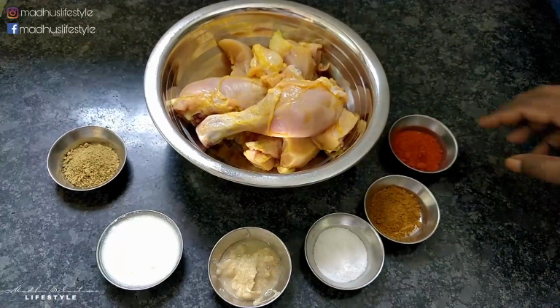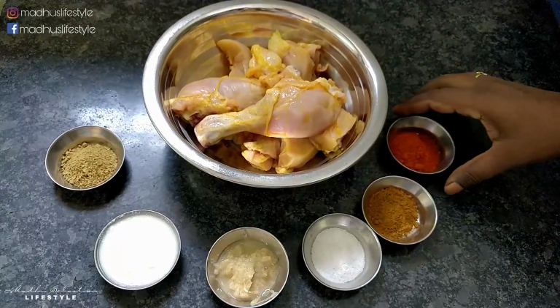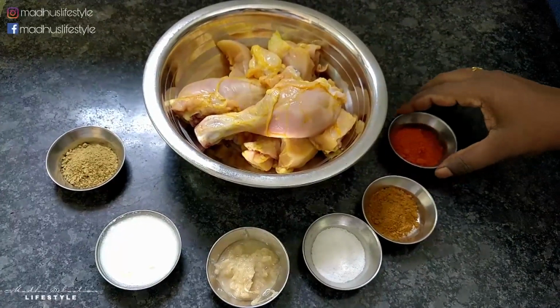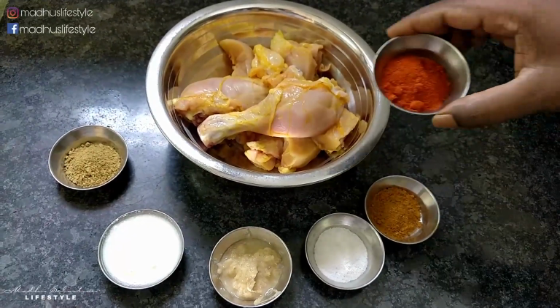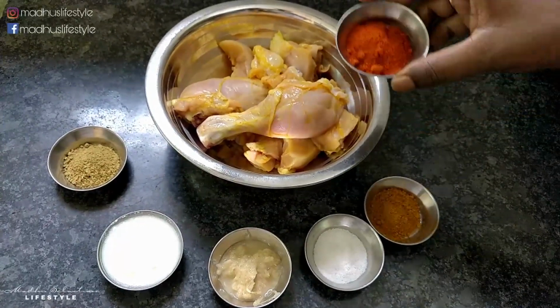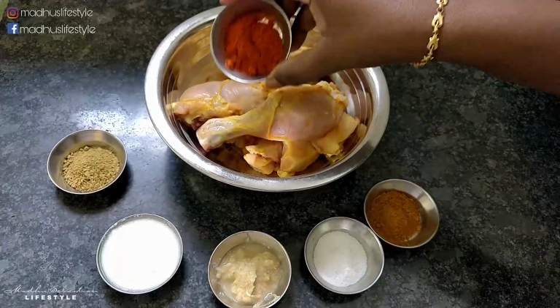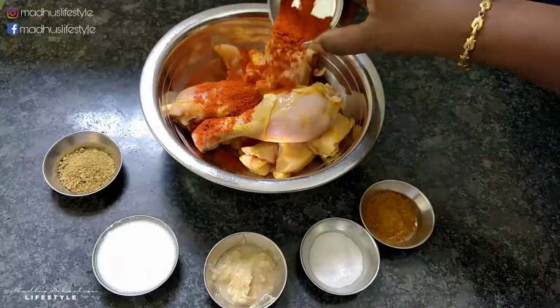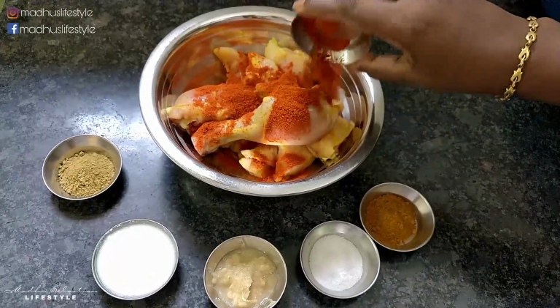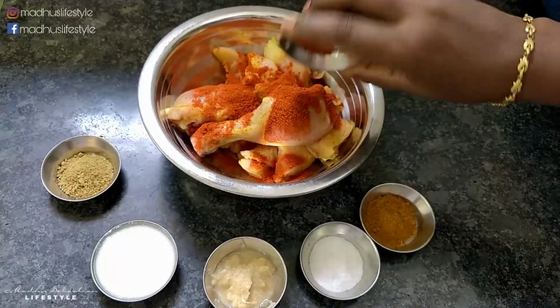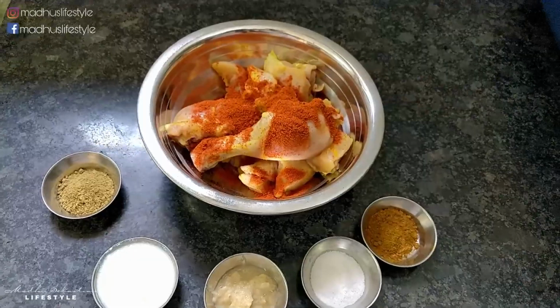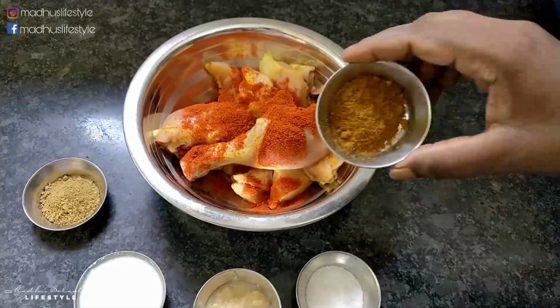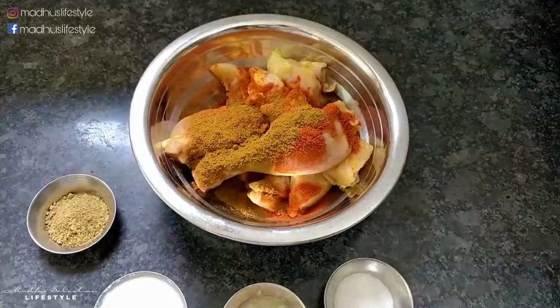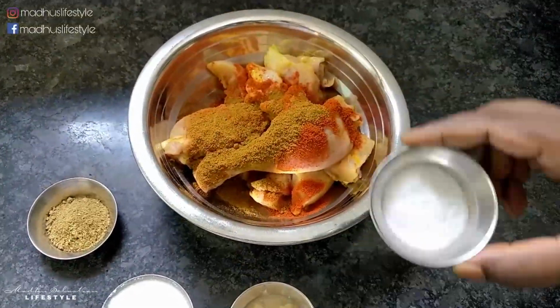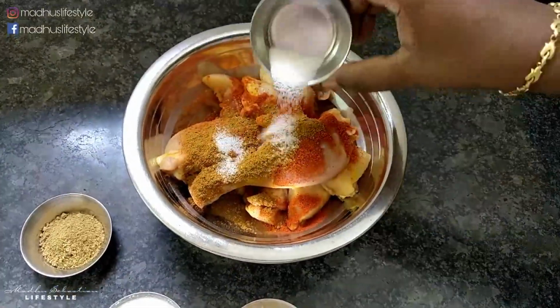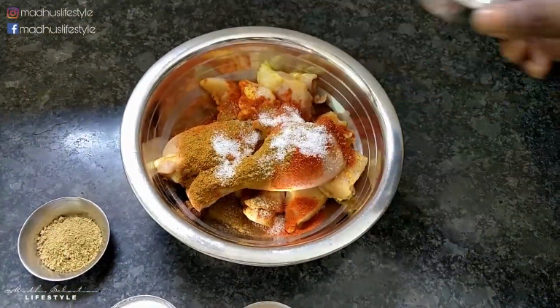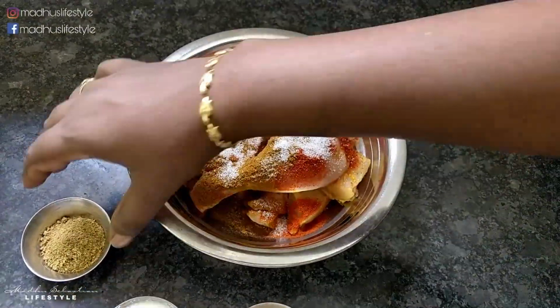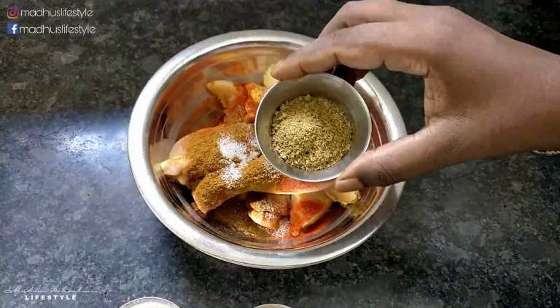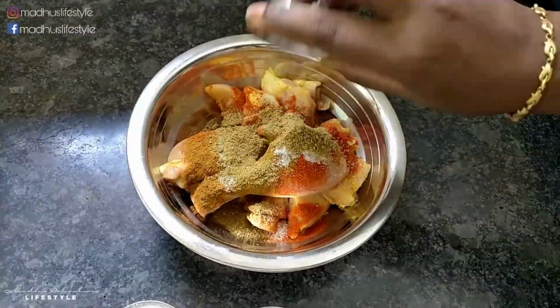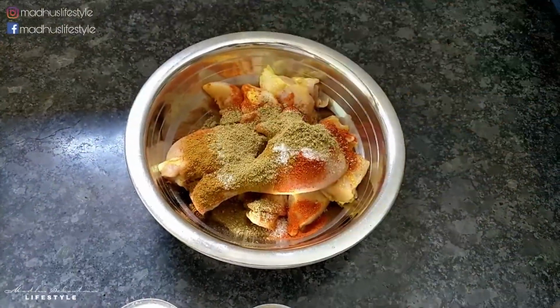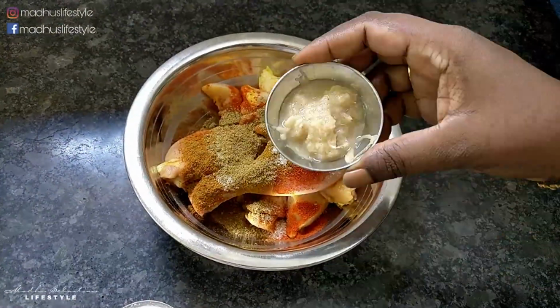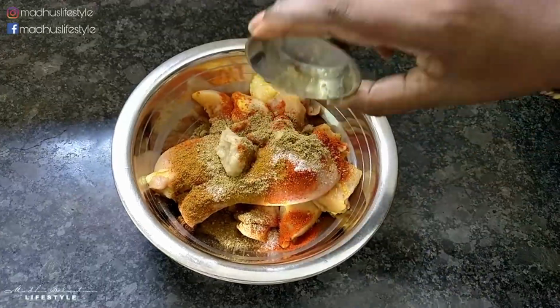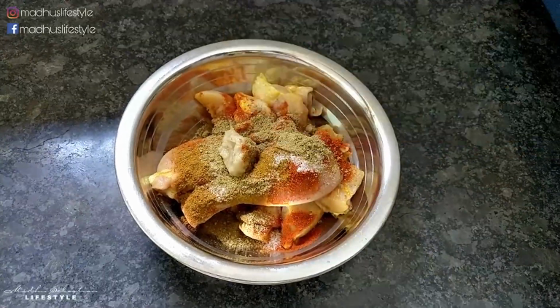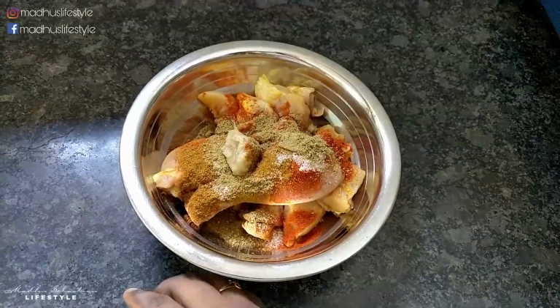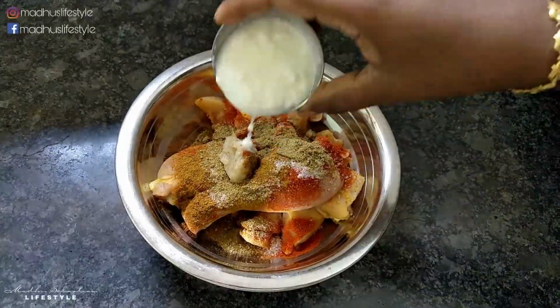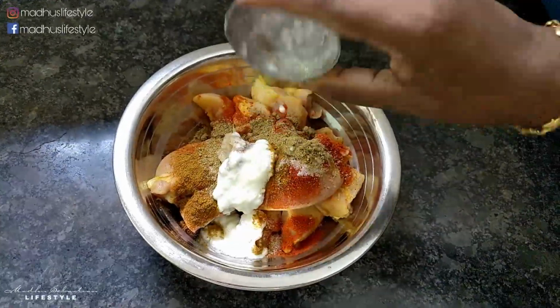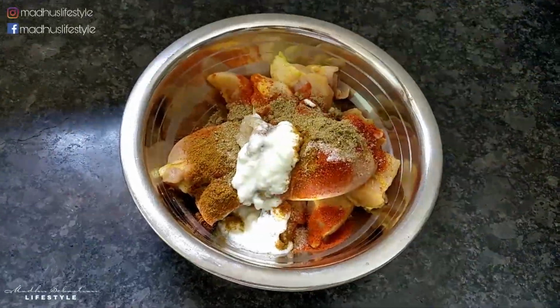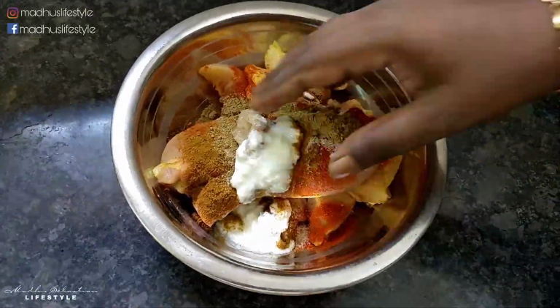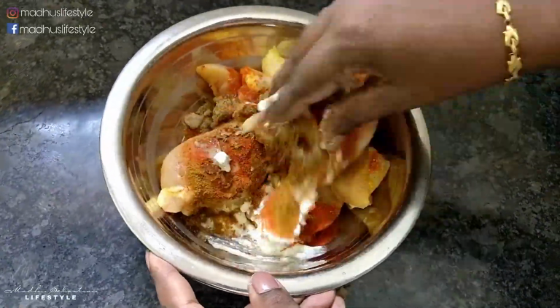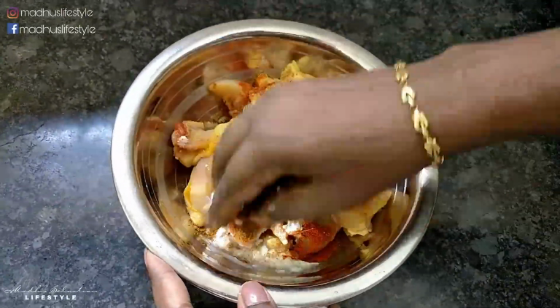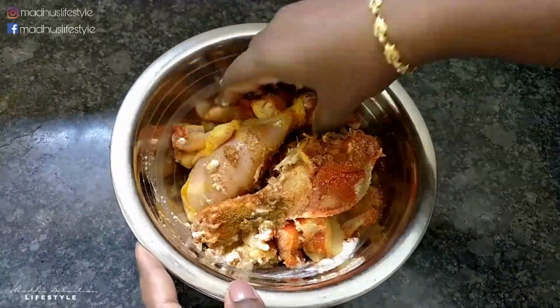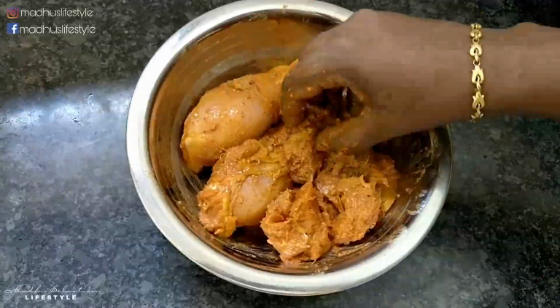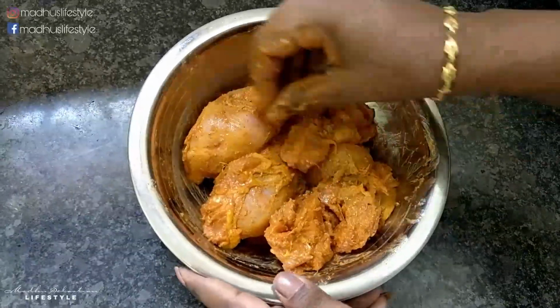Let's add the whole masala into the chicken and mix it into the sauce. Mix it well and let it marinate for 15–20 minutes.